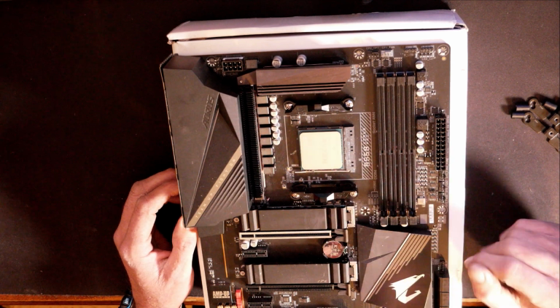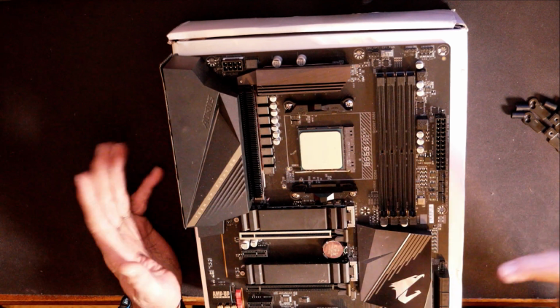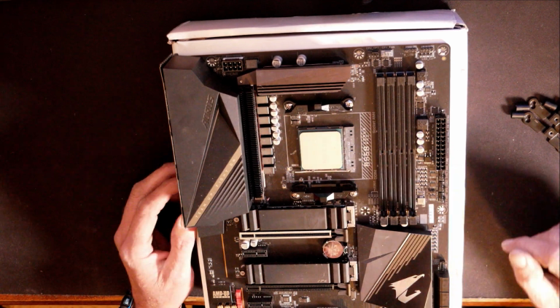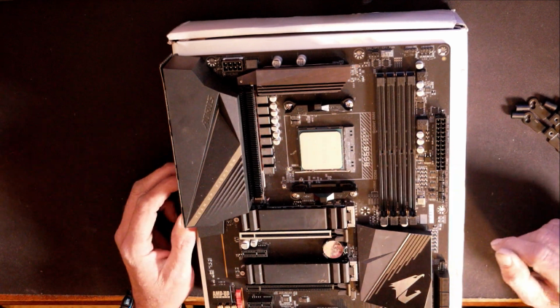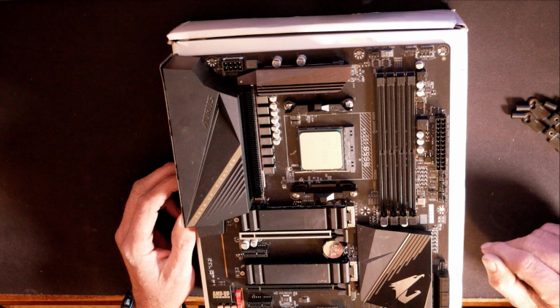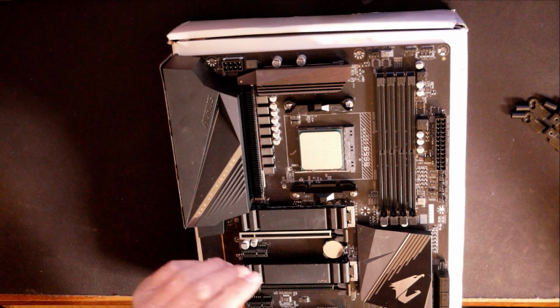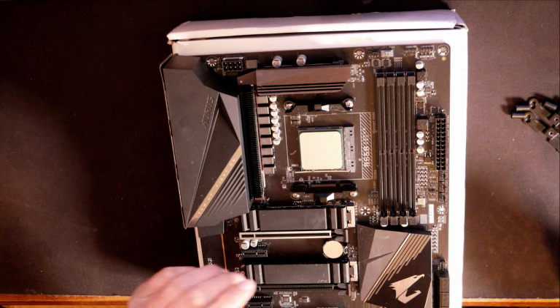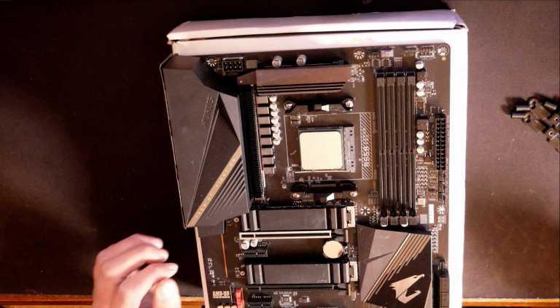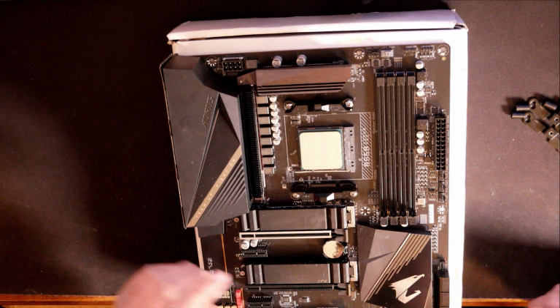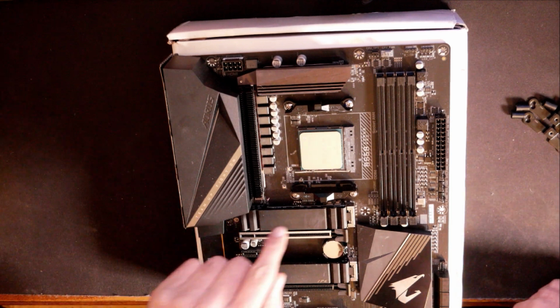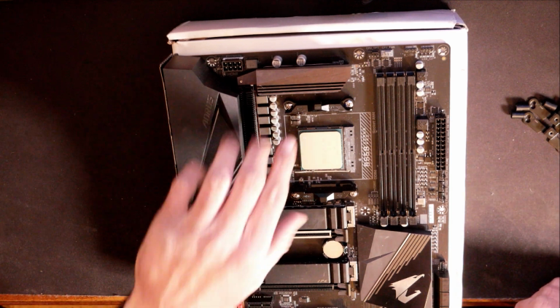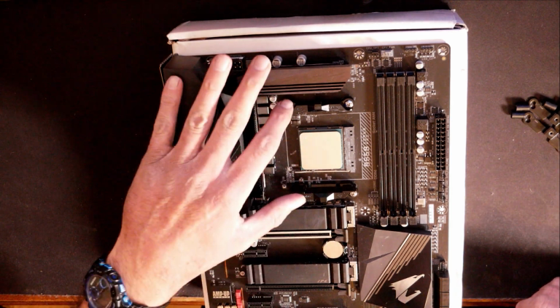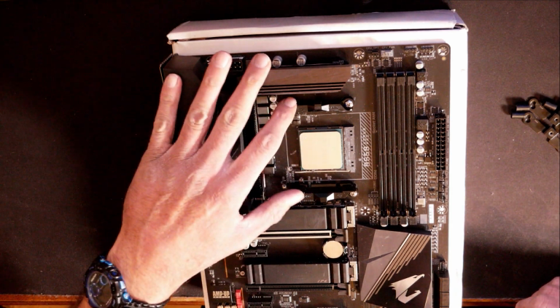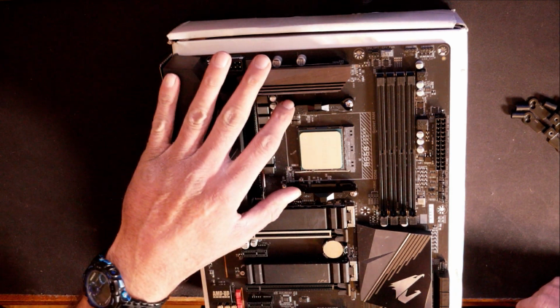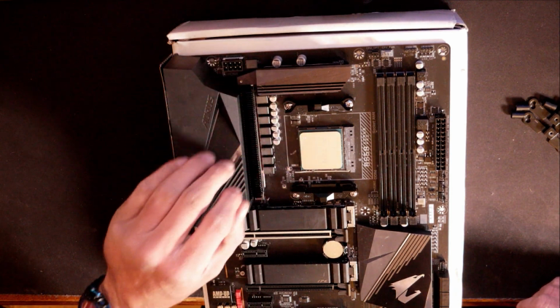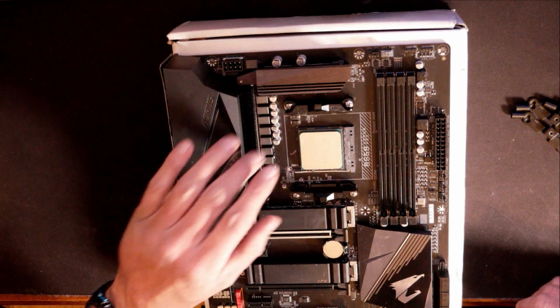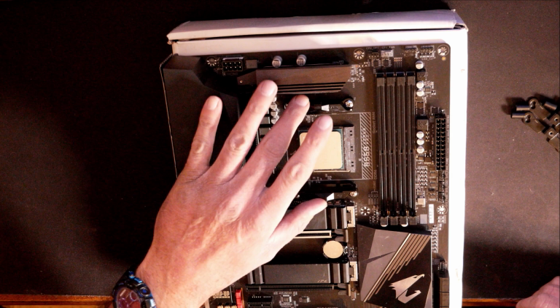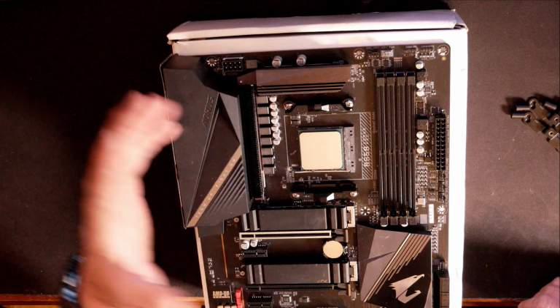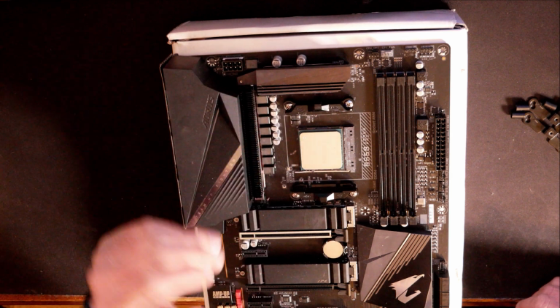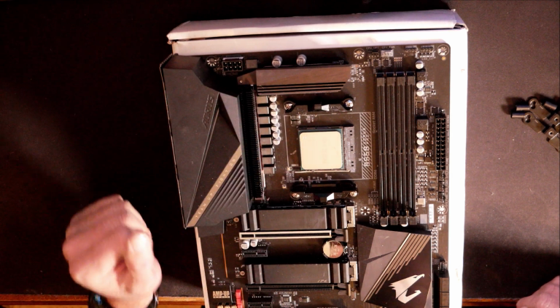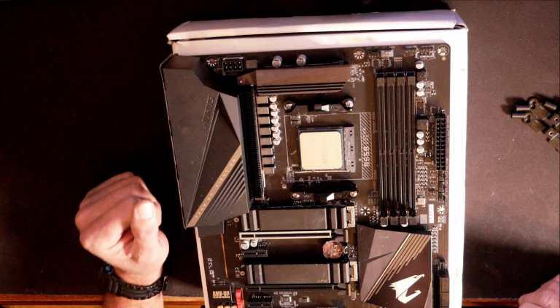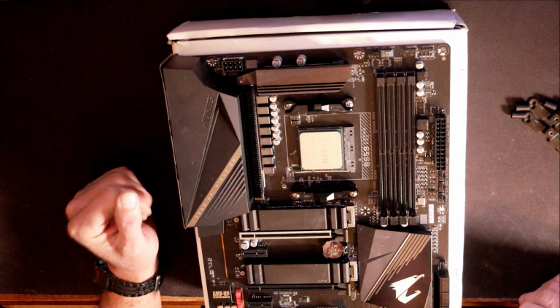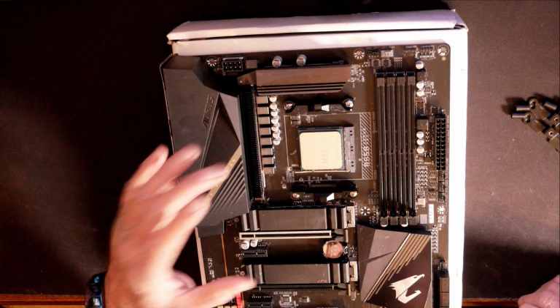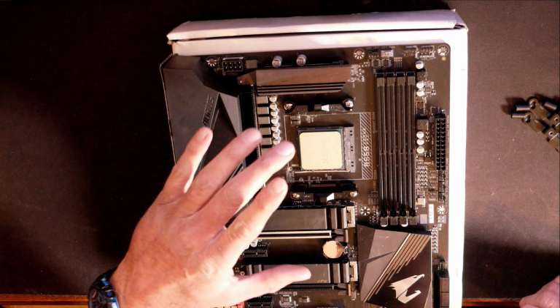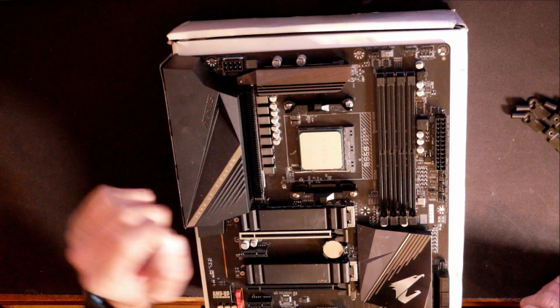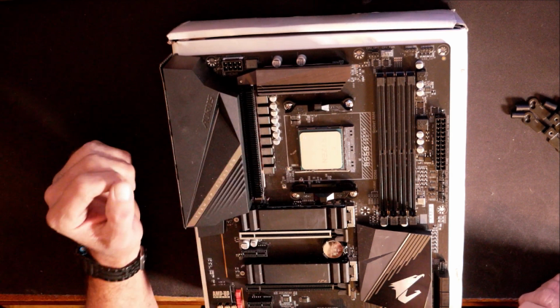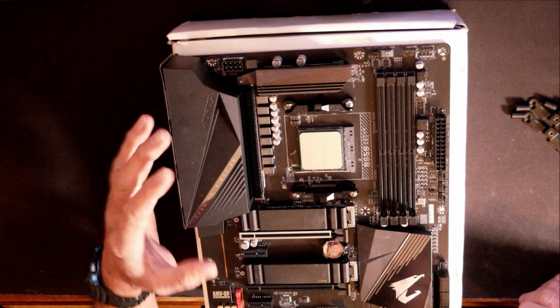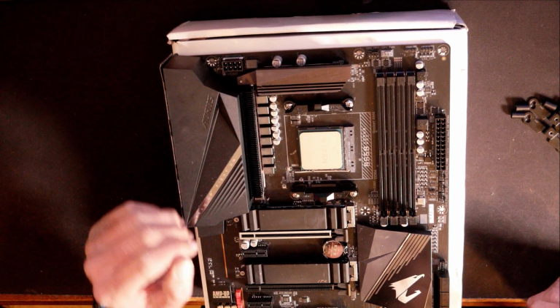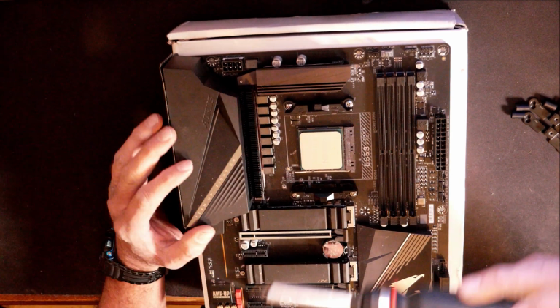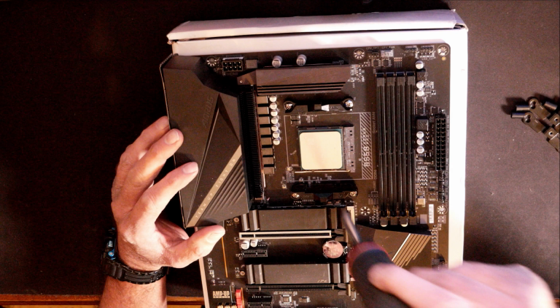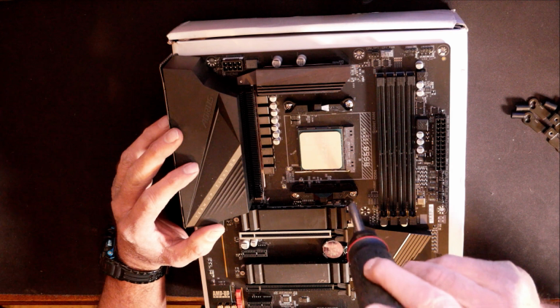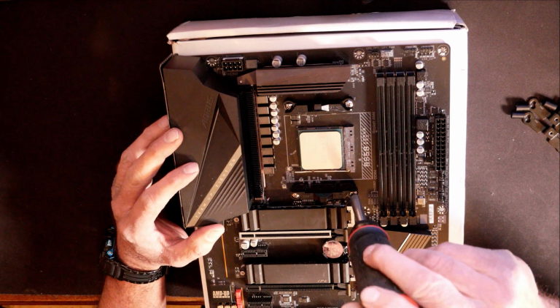If you got a CPU fan already installed, you will have to uninstall it. In this case, if you're building new and you don't have a CPU fan already installed, you have to take these brackets off, which is pretty simple.